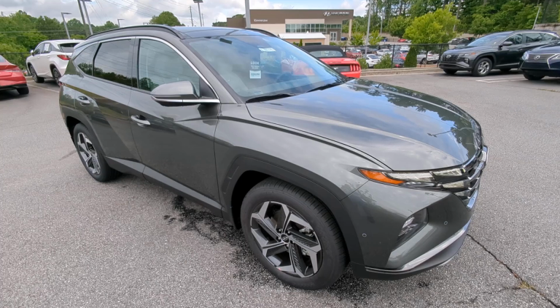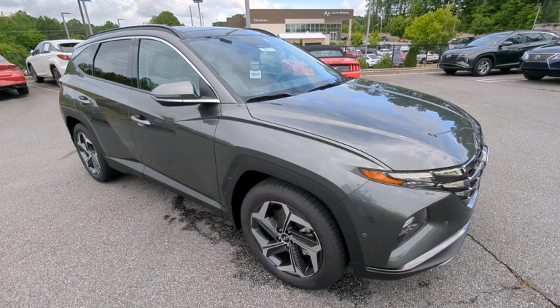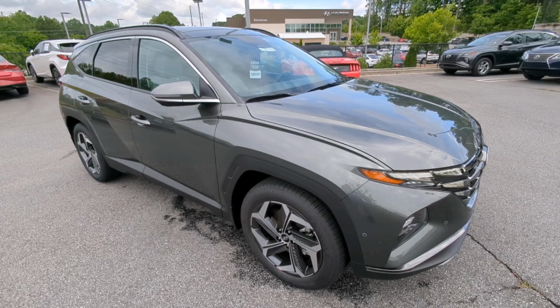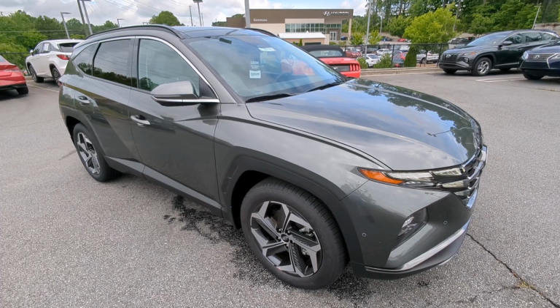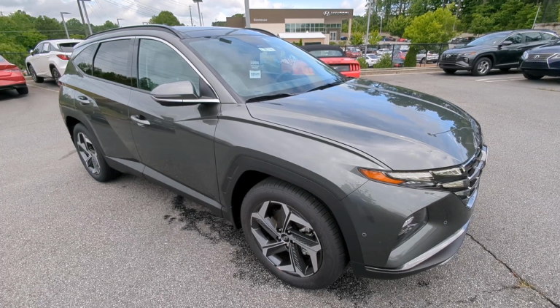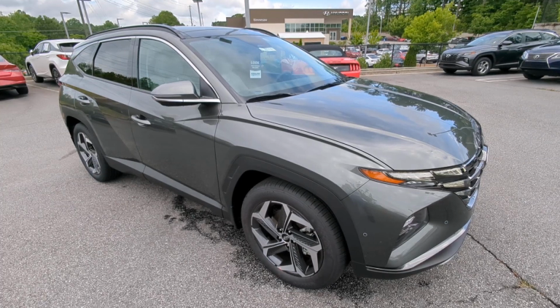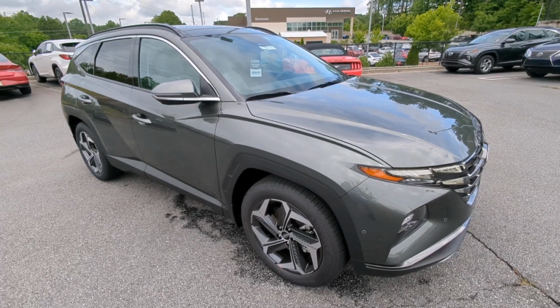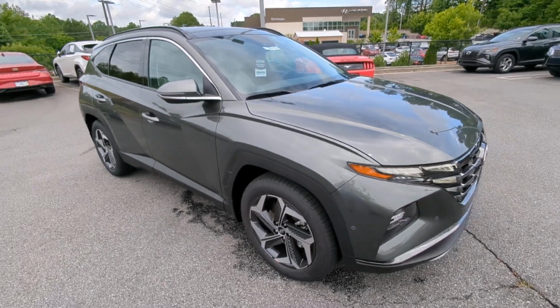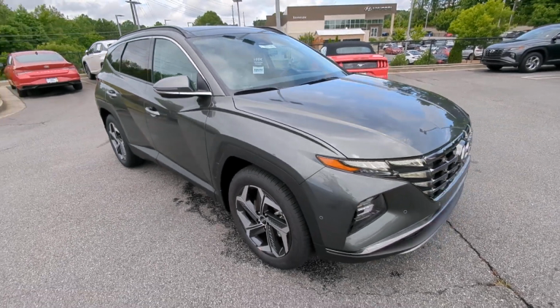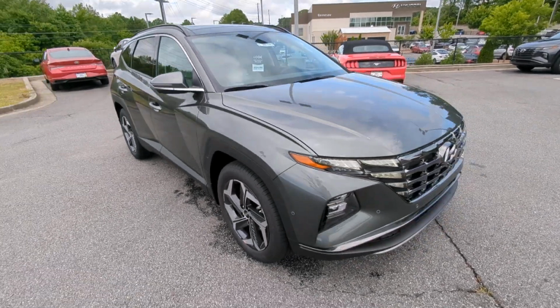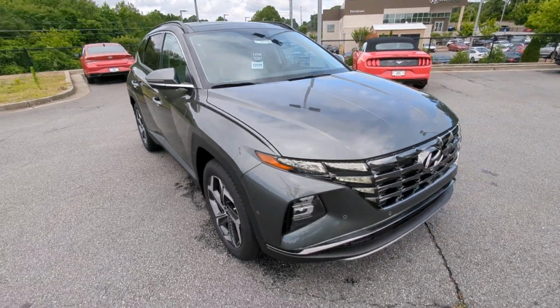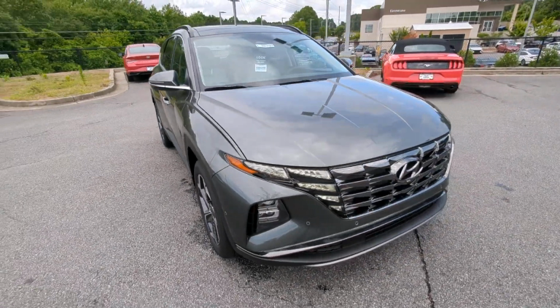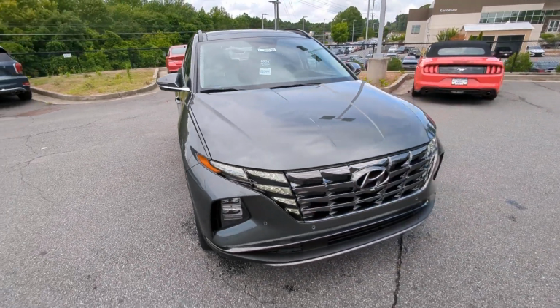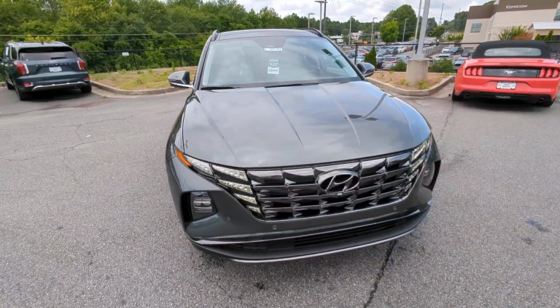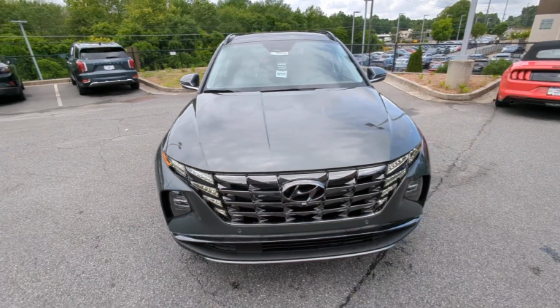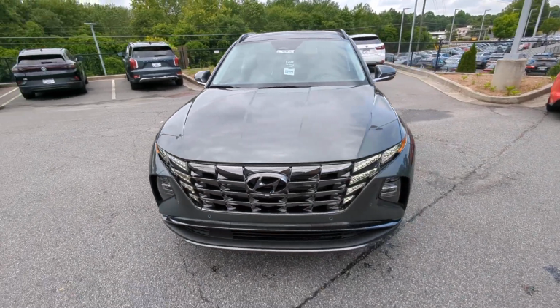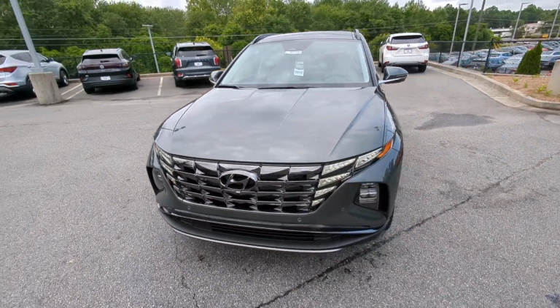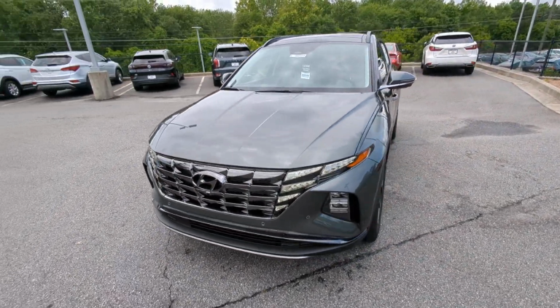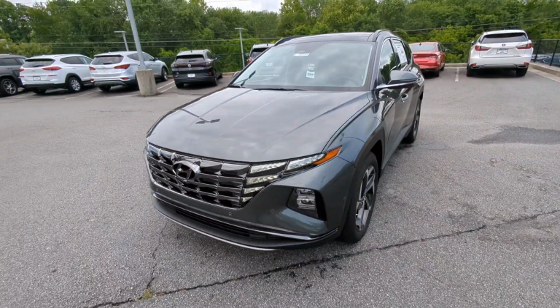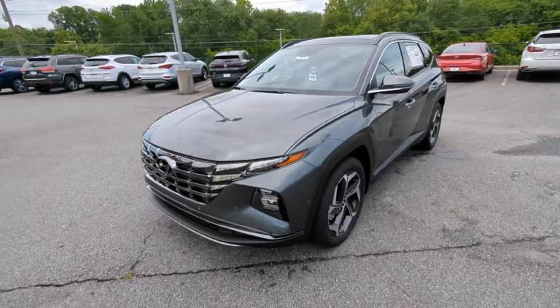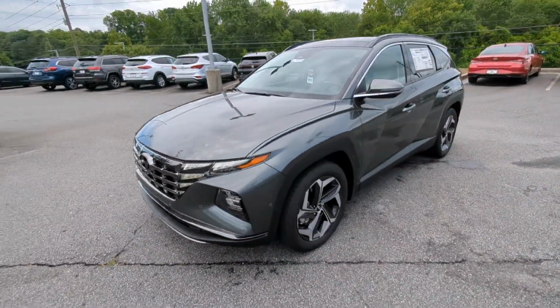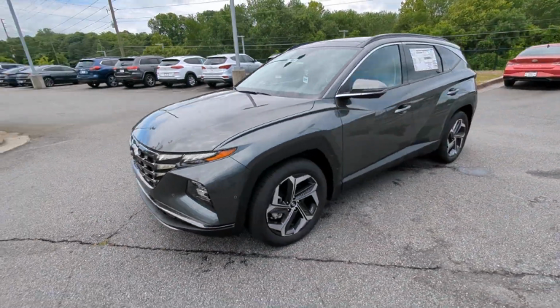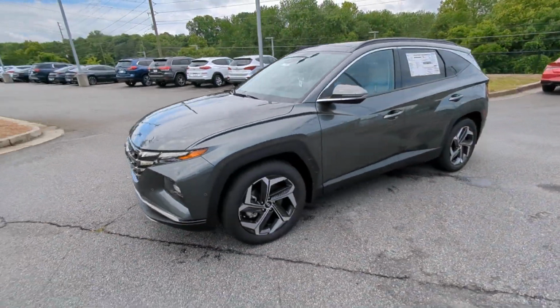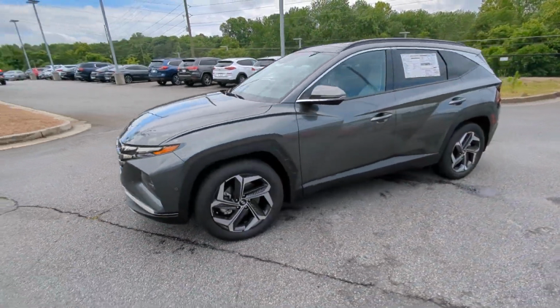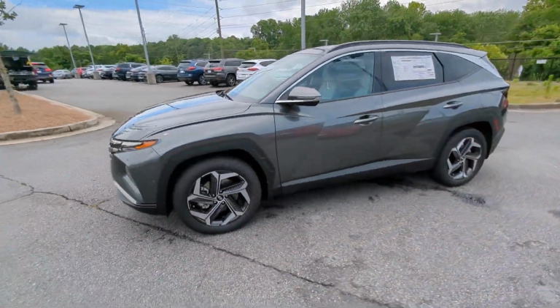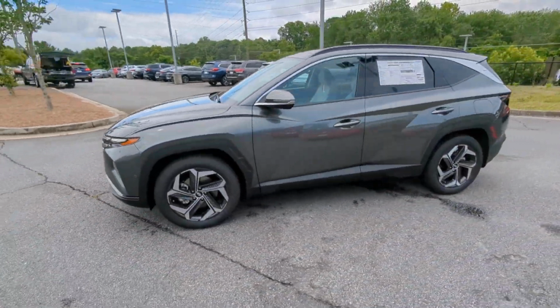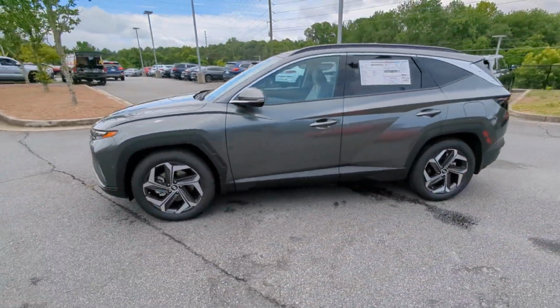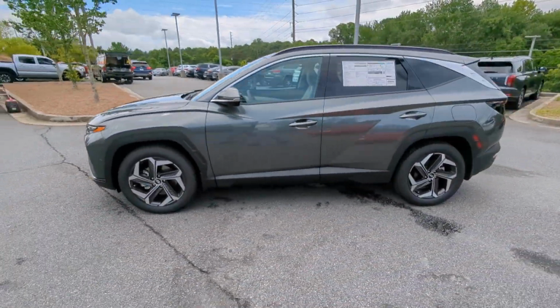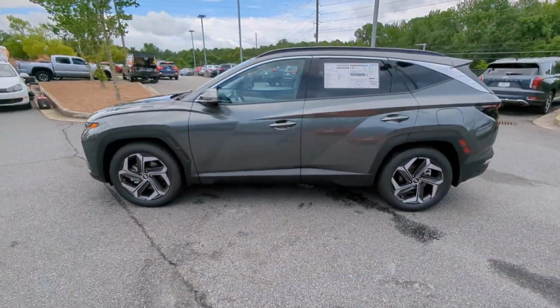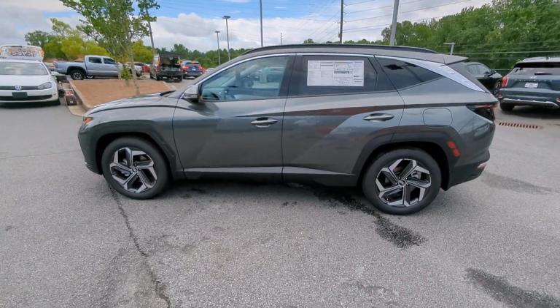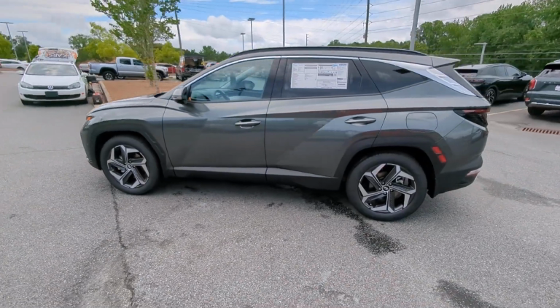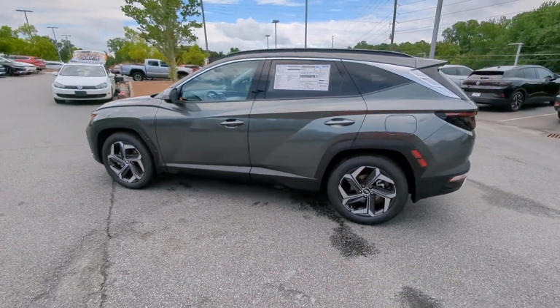Look no further than the 2023 Hyundai Tucson. Choose the compact crossover that delivers an outstanding combination of quality, comfort, and safety — the Tucson.